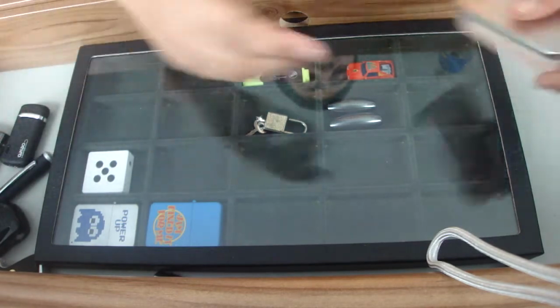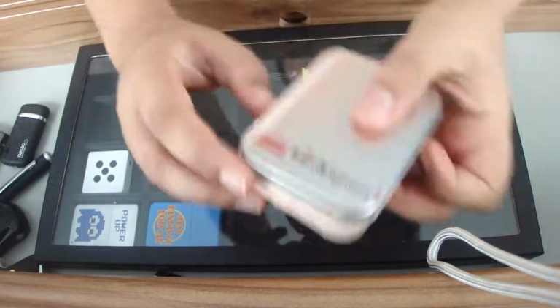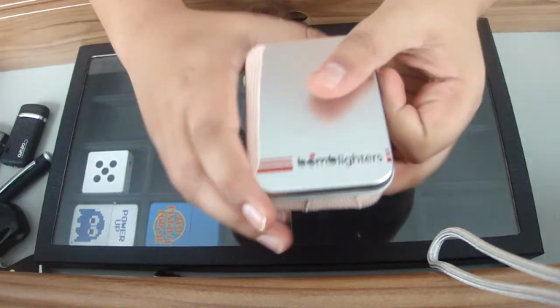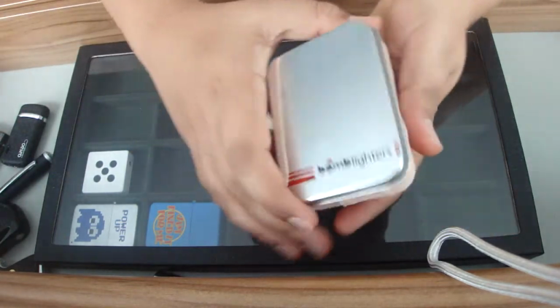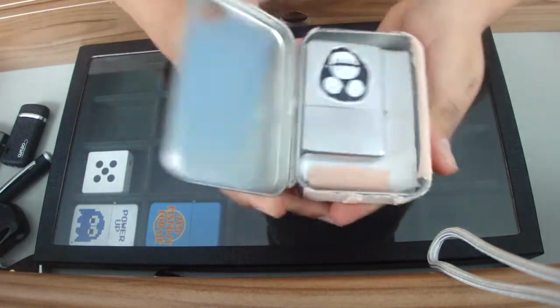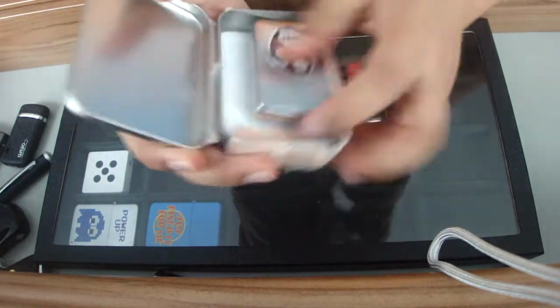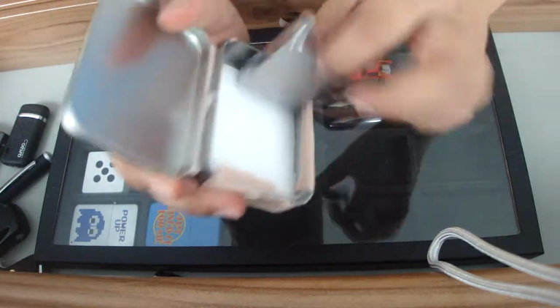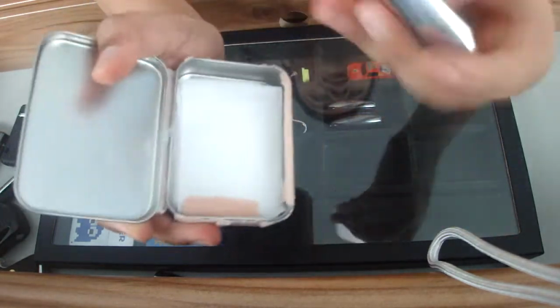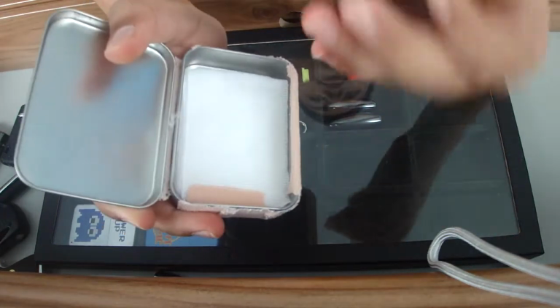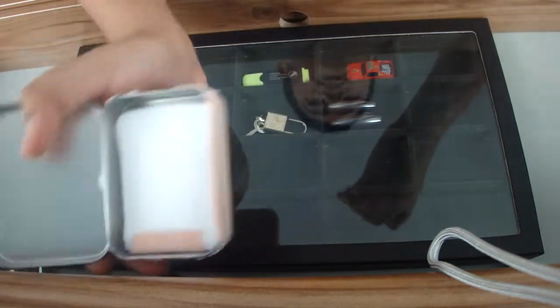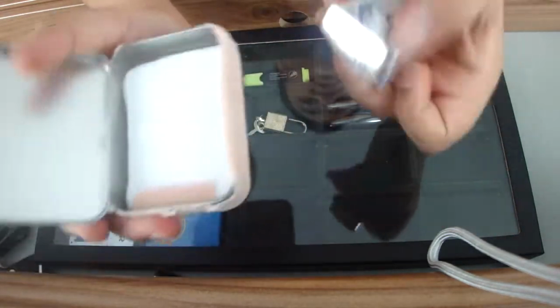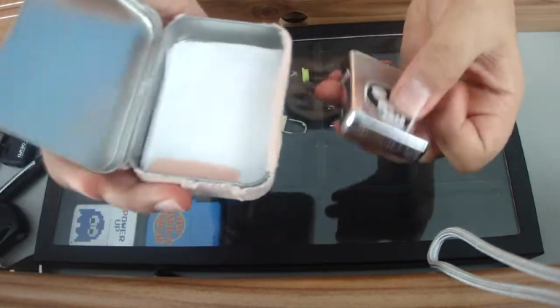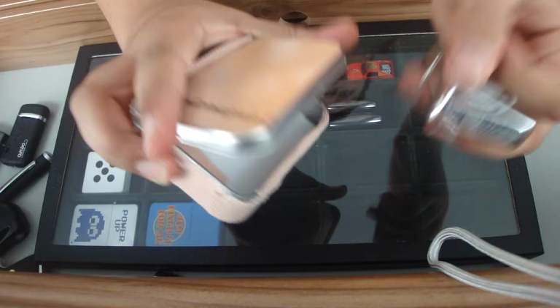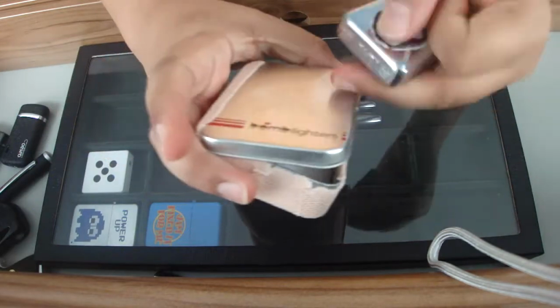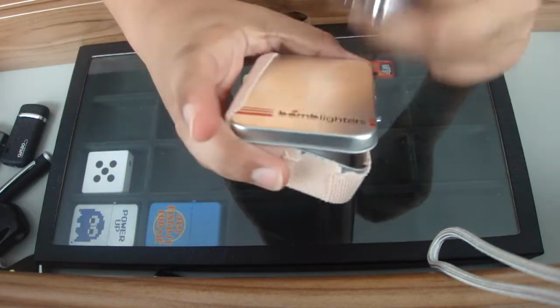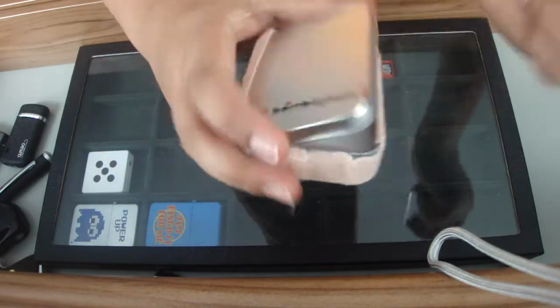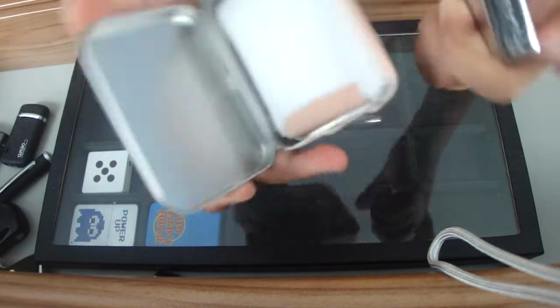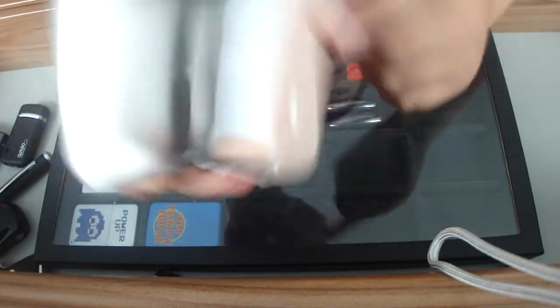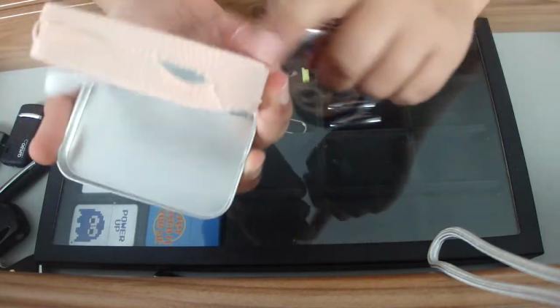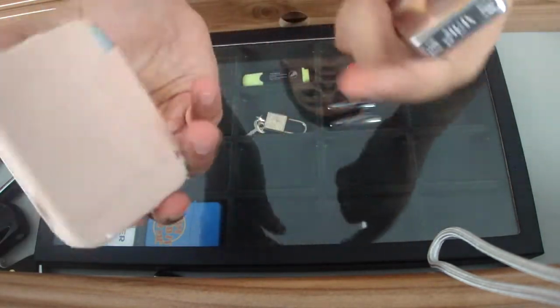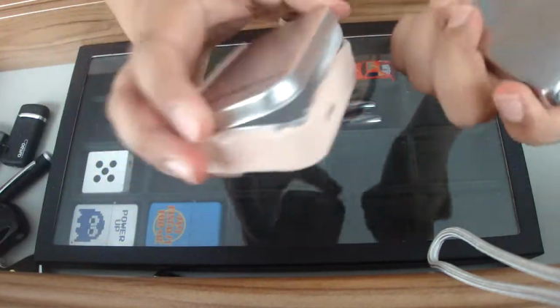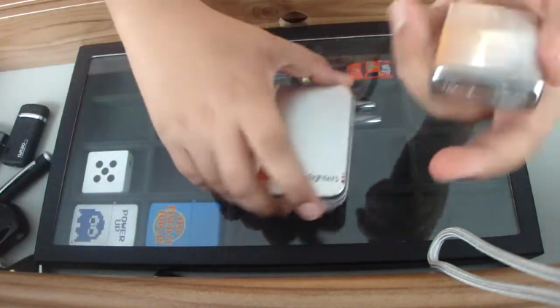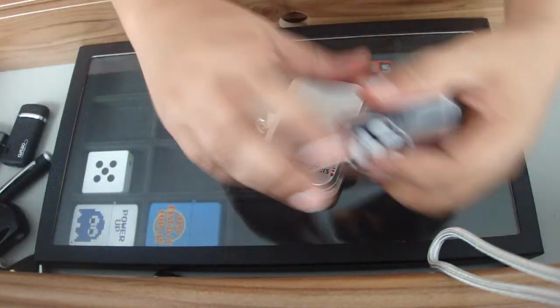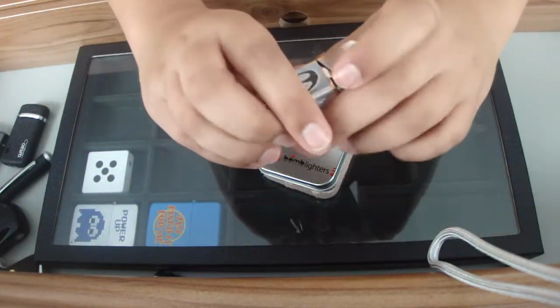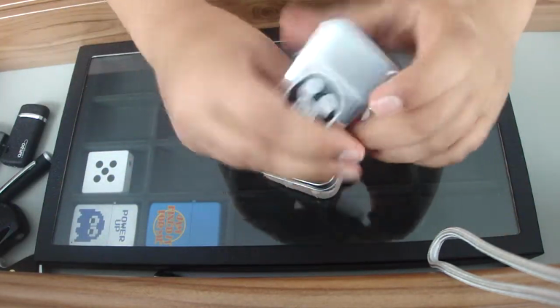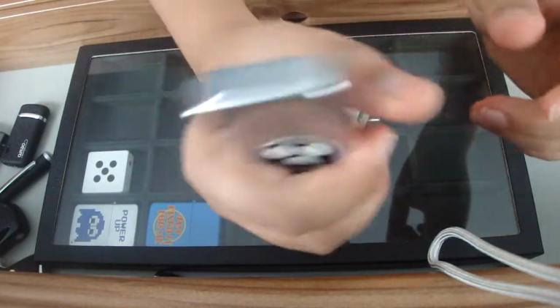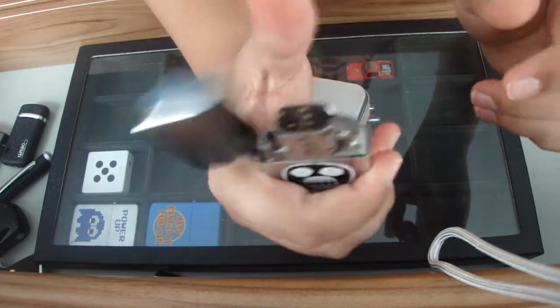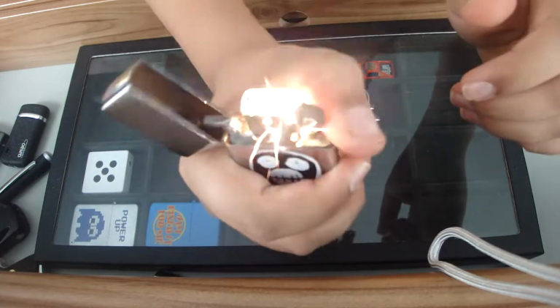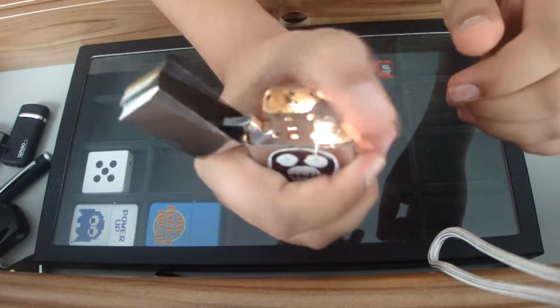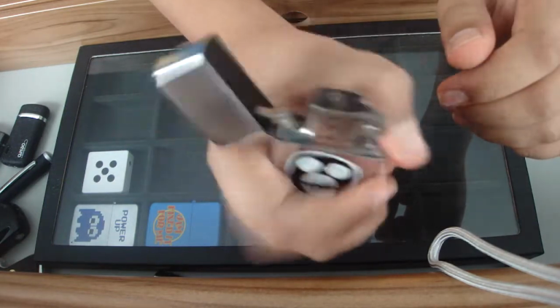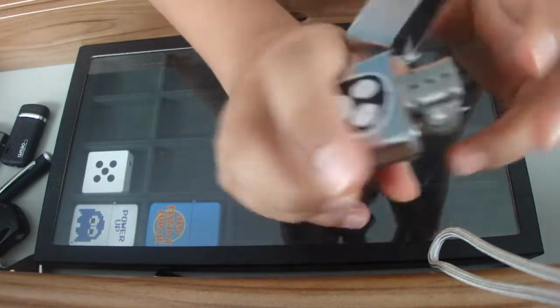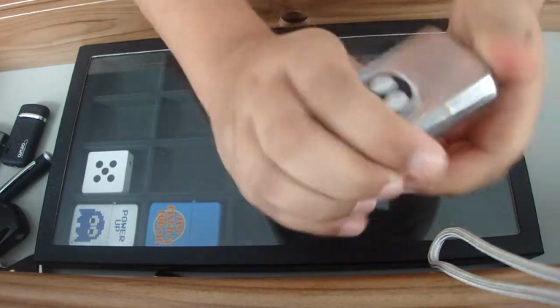Next I've got this fake Zippo — the brand is Star. This box did come with it but I just wrapped some things around it. It's a nice little lighter.